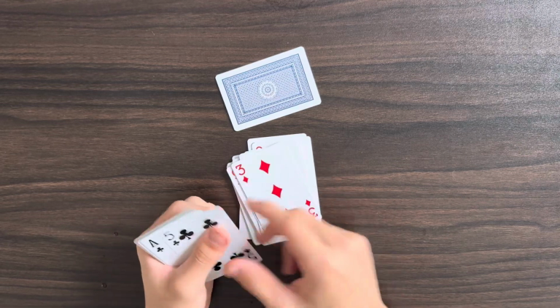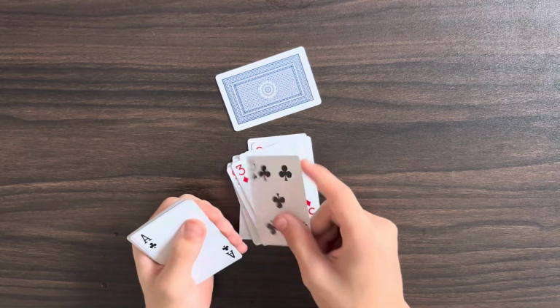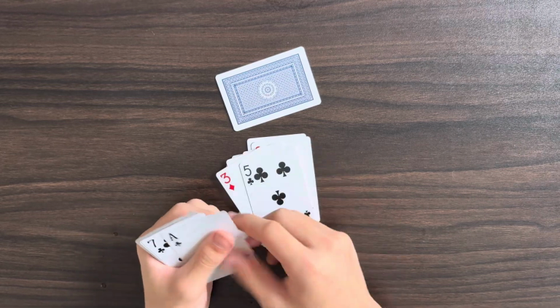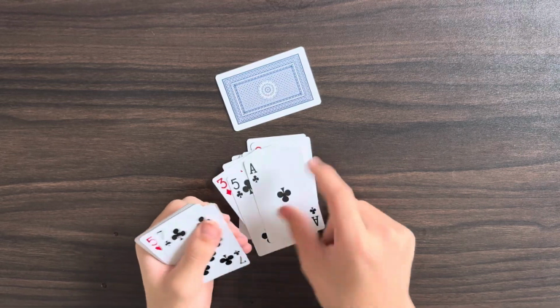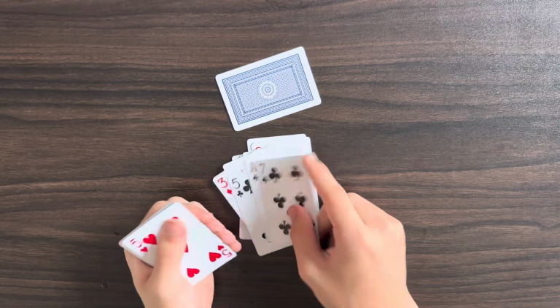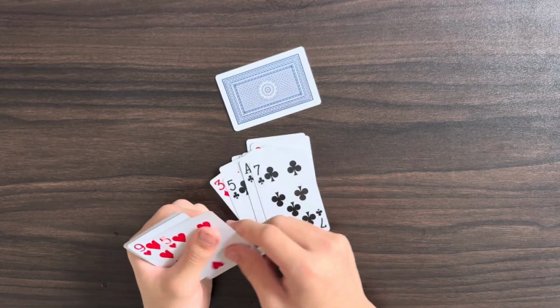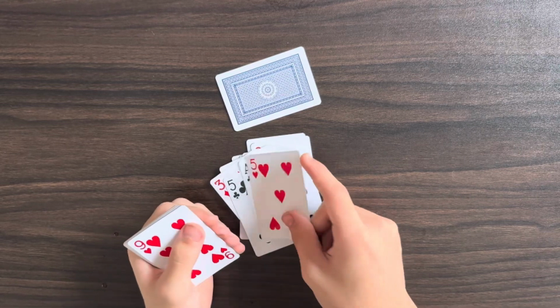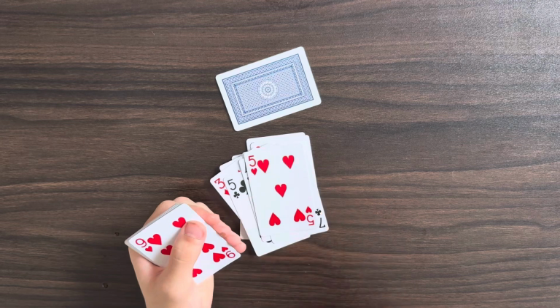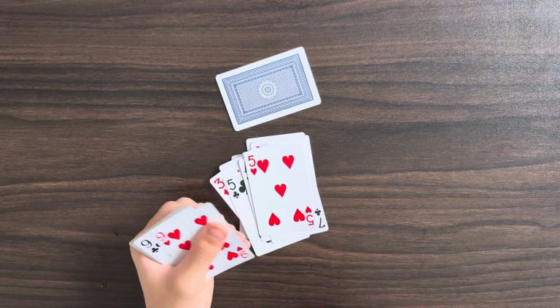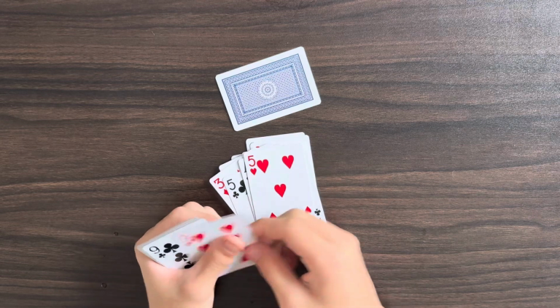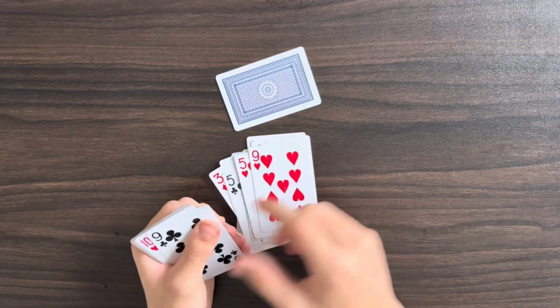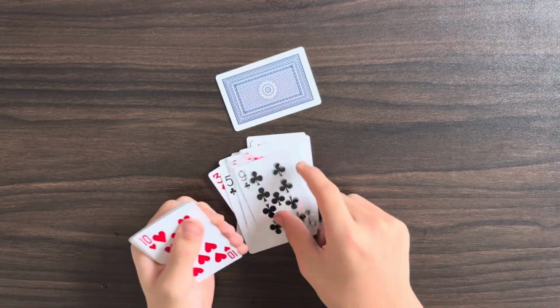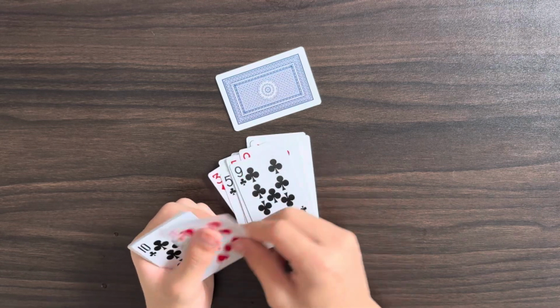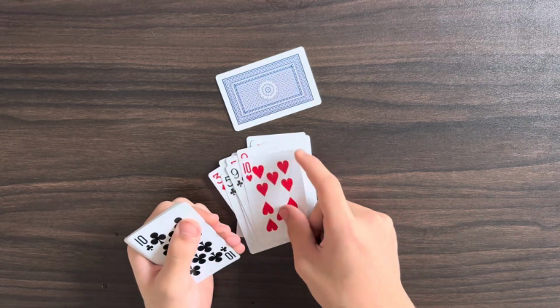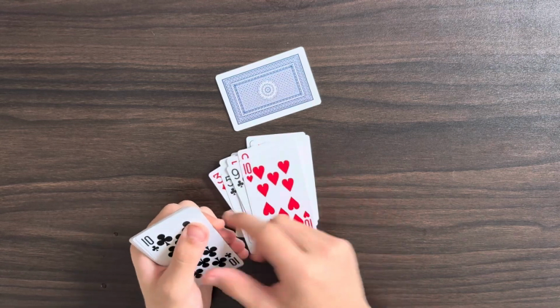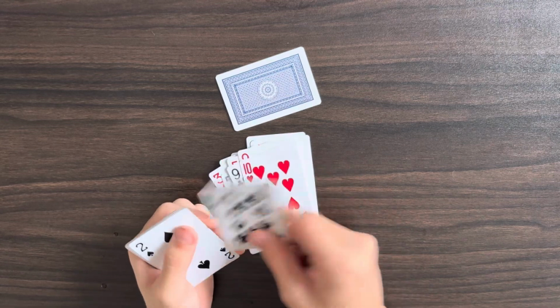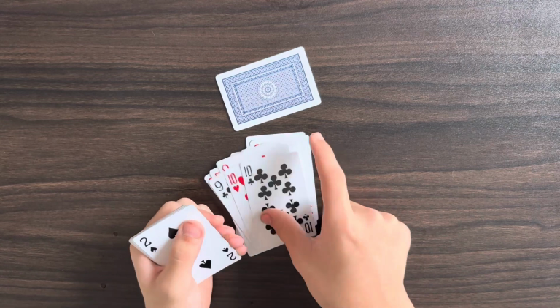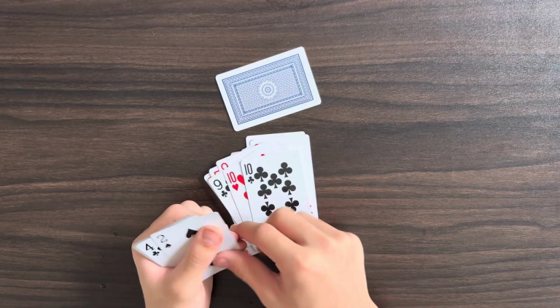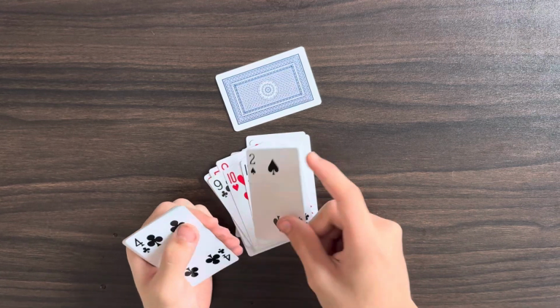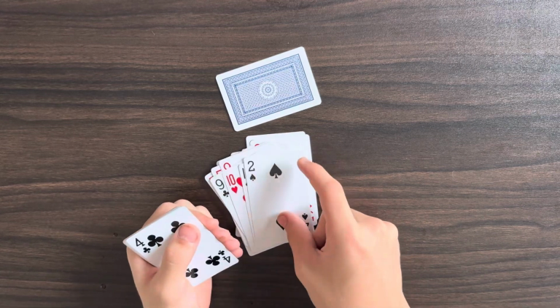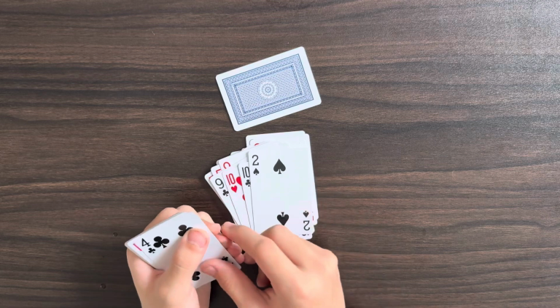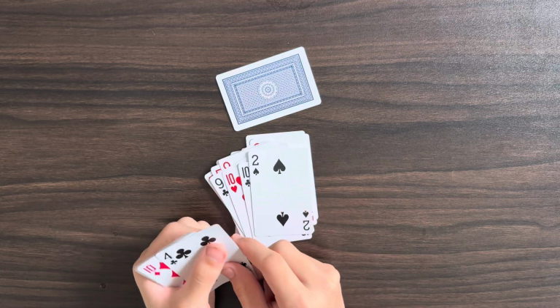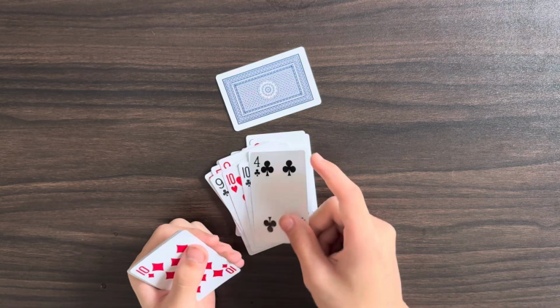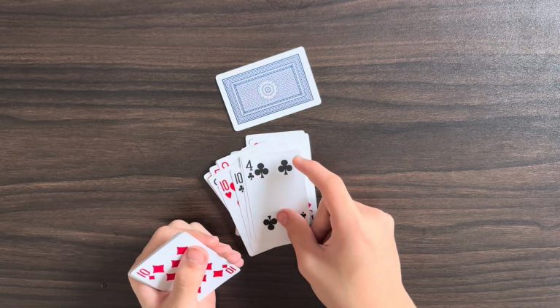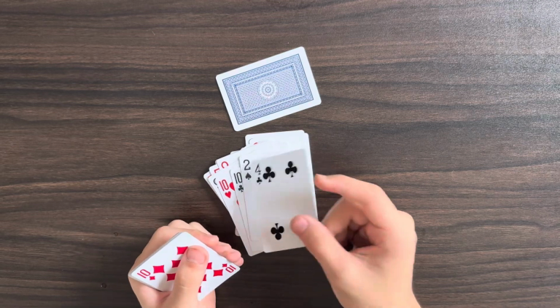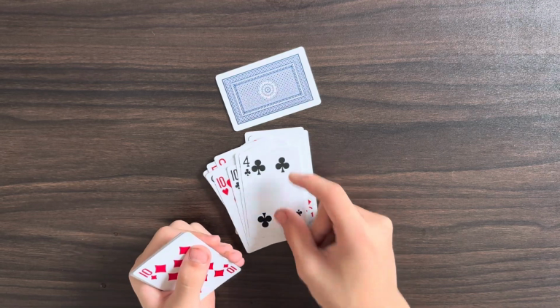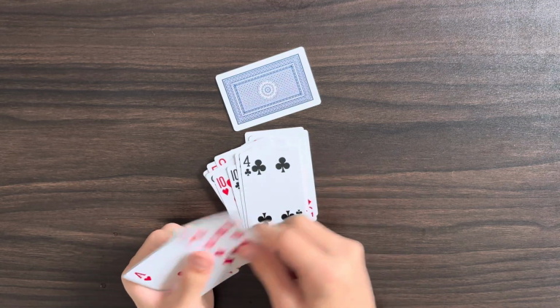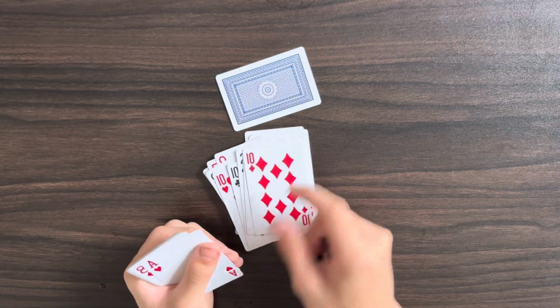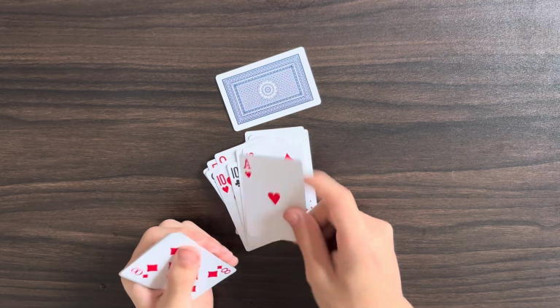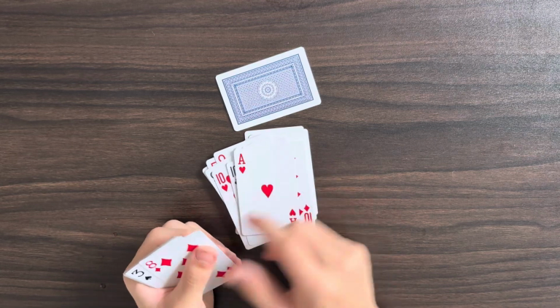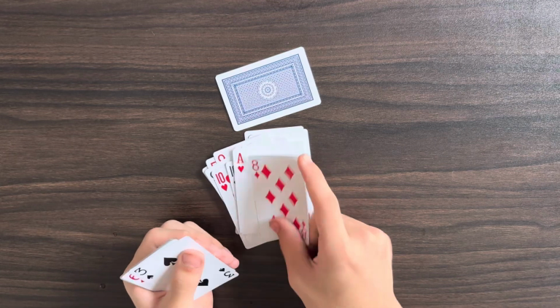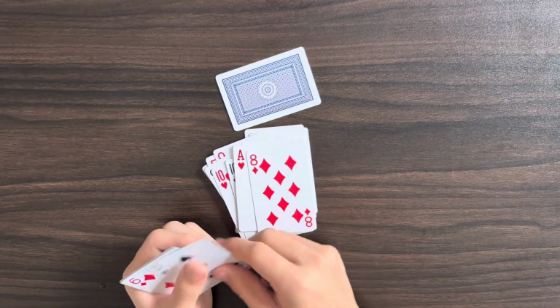One, negative two, three, four, eleven, six, negative three, six, negative four, six, eight, twelve, two, one, negative seven.